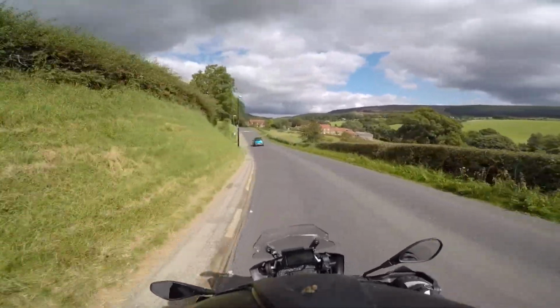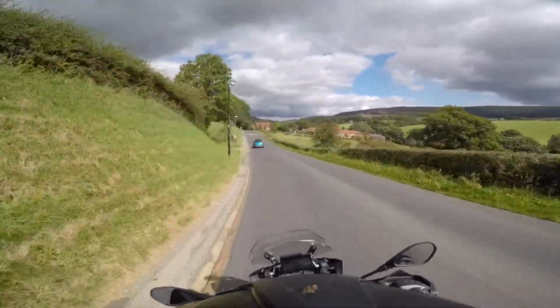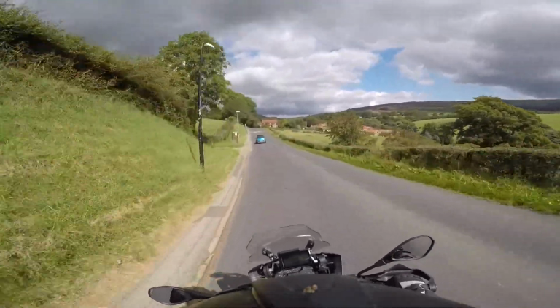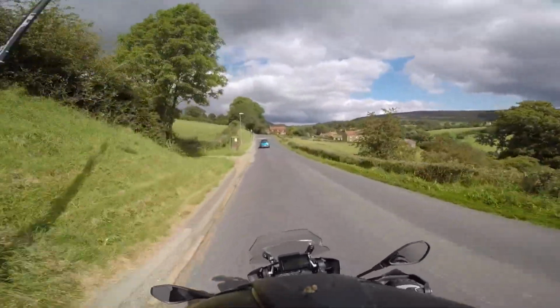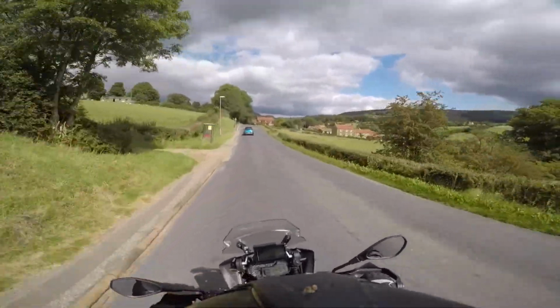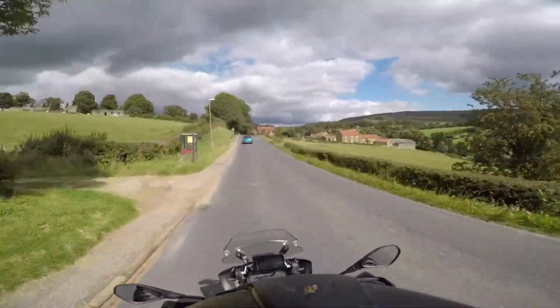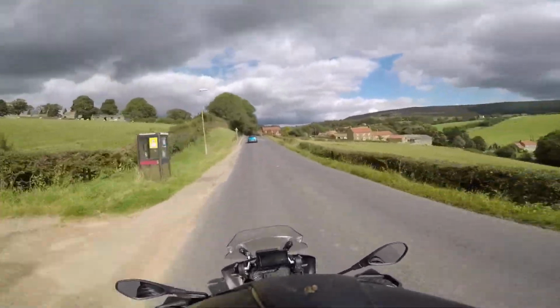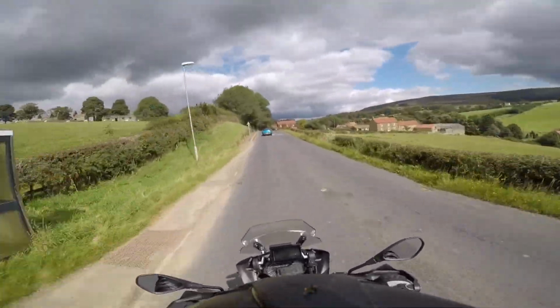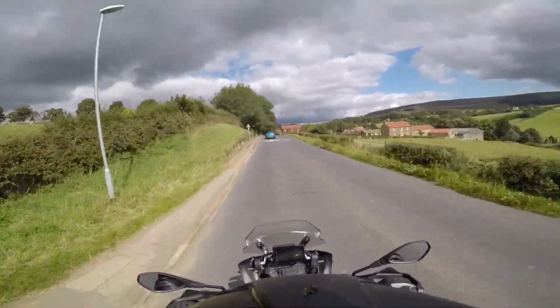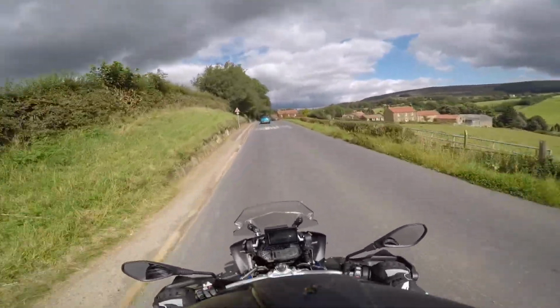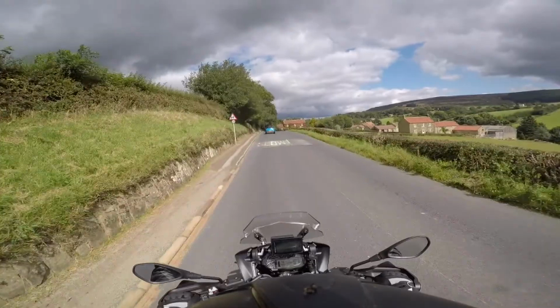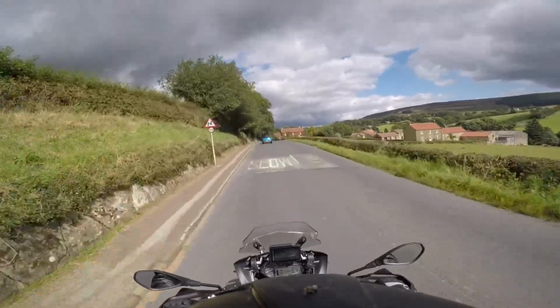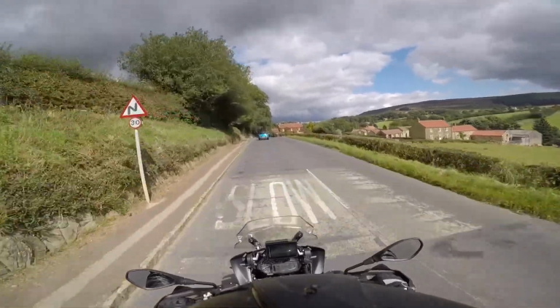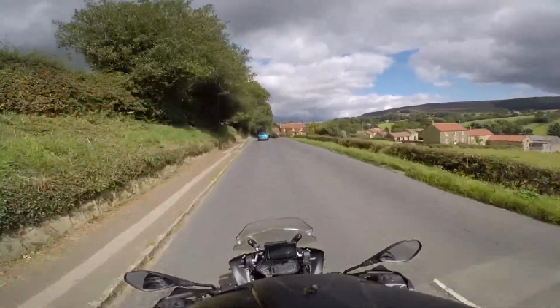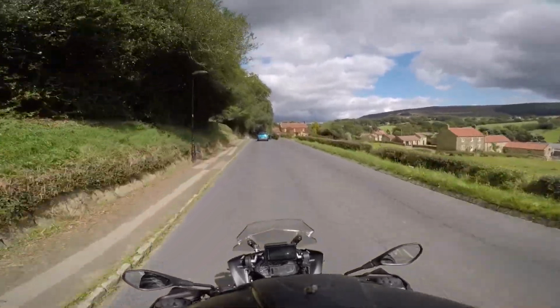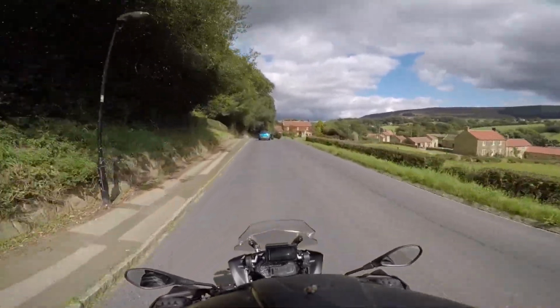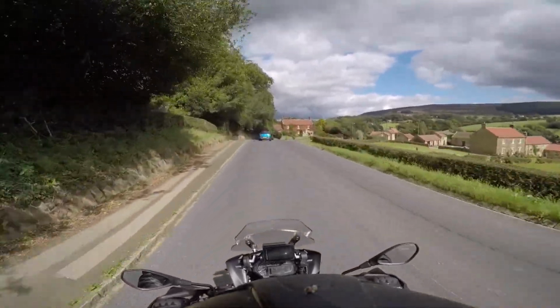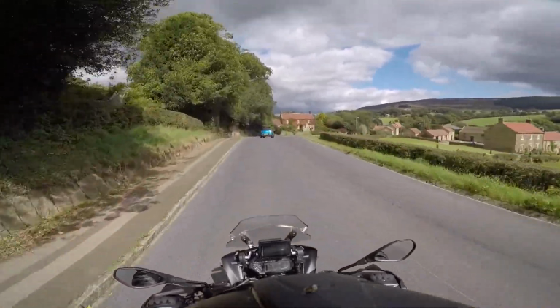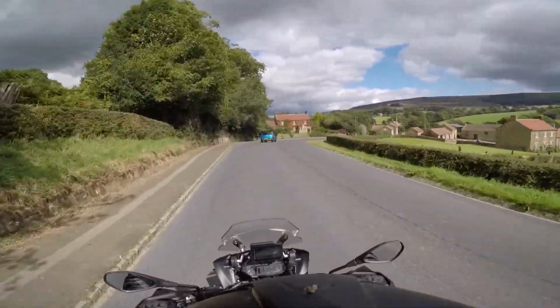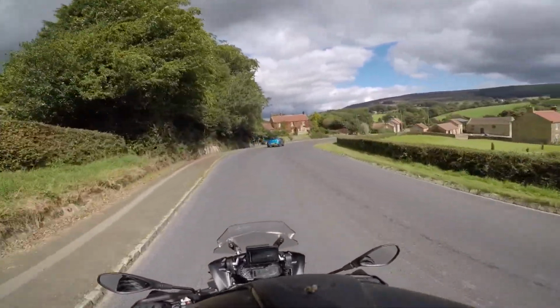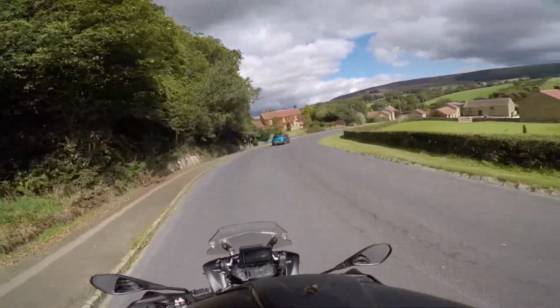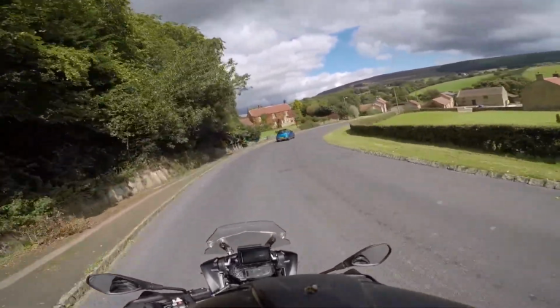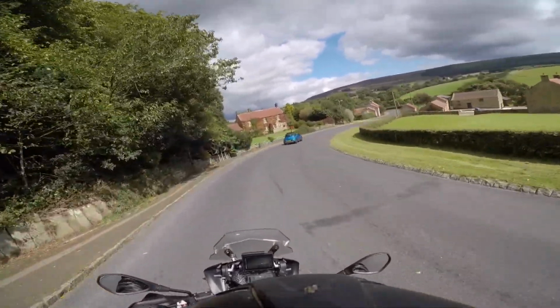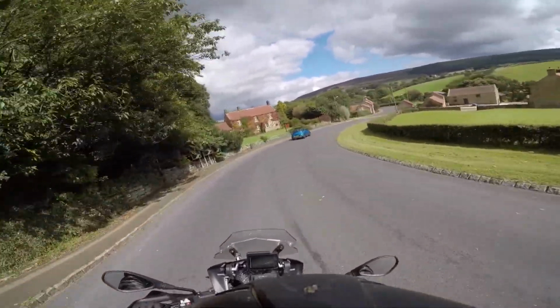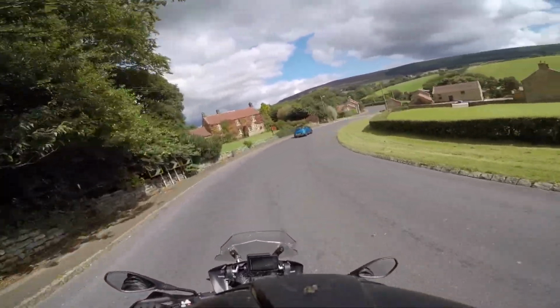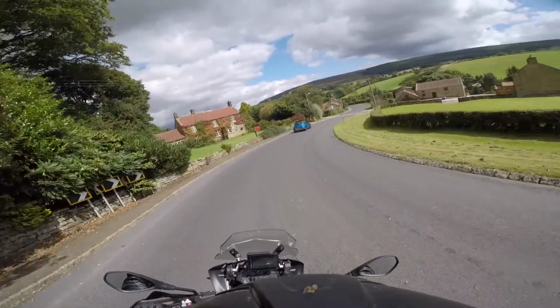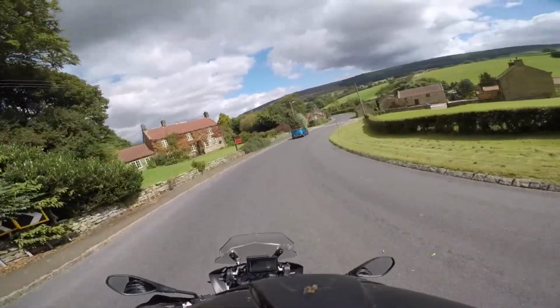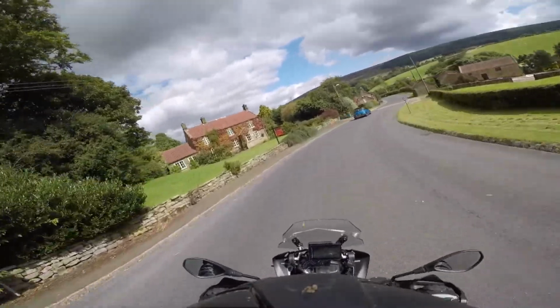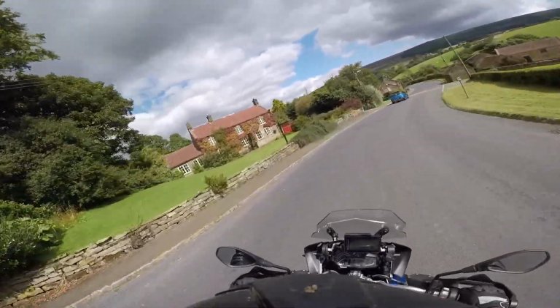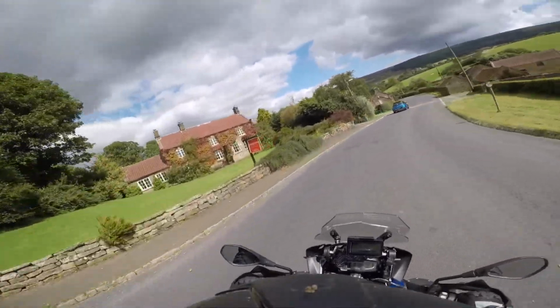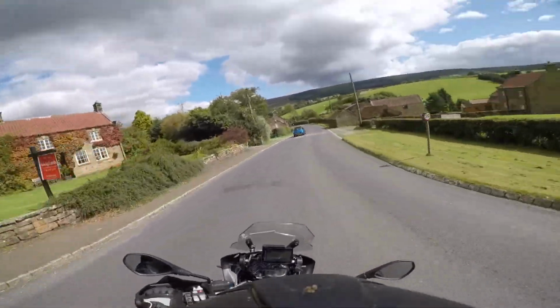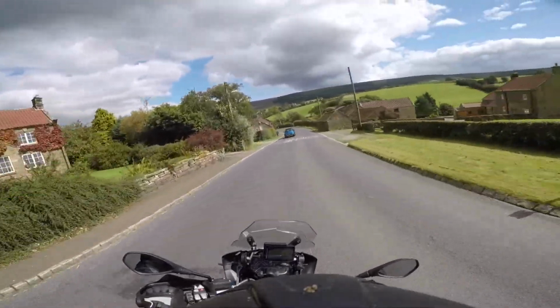Oh, there are some houses outside there. And this one with the ivy — or not ivy, is it? I don't know — with the creeper. Beautiful colours.